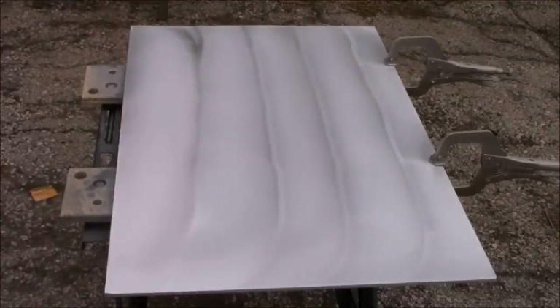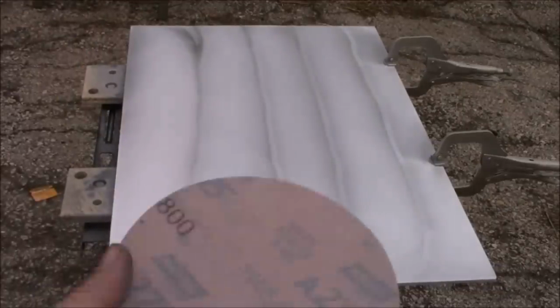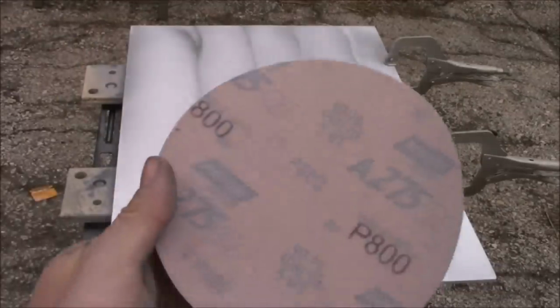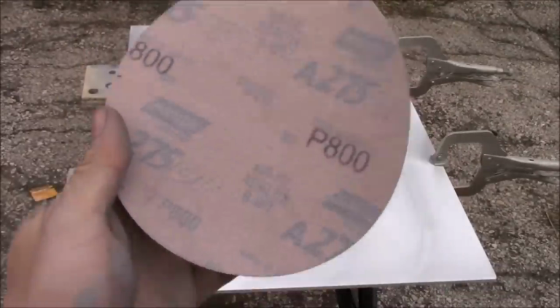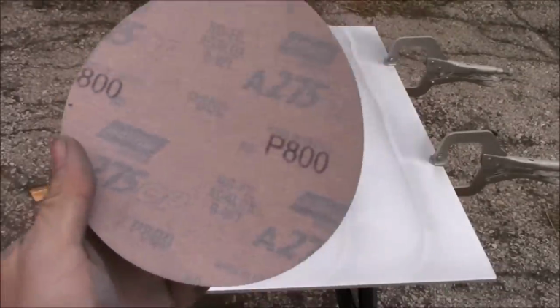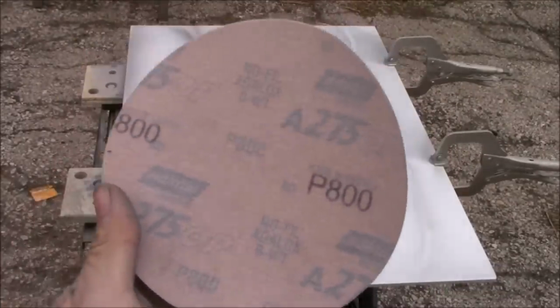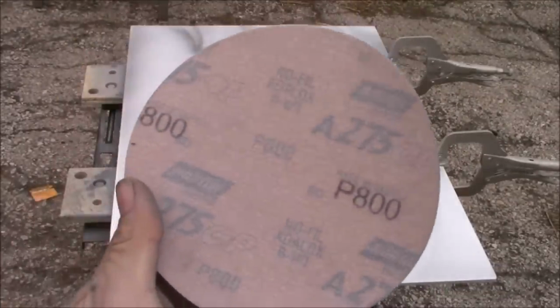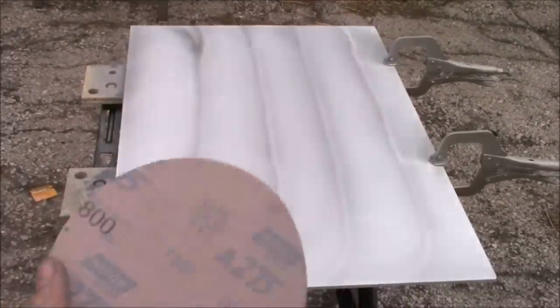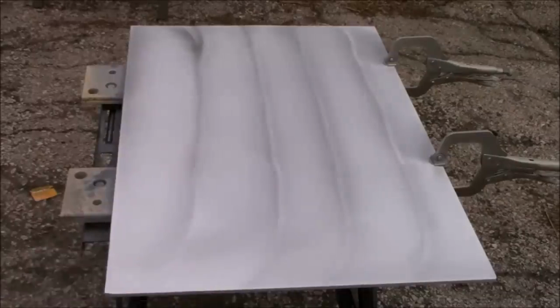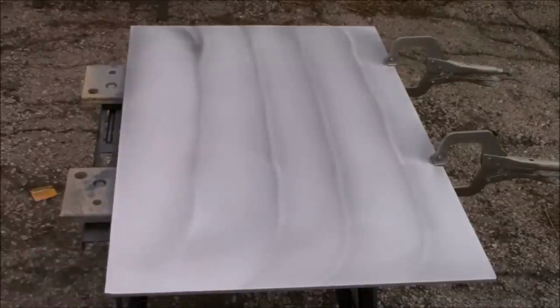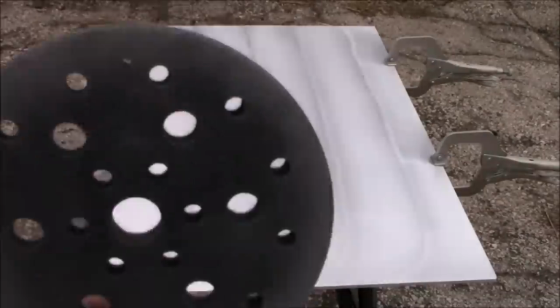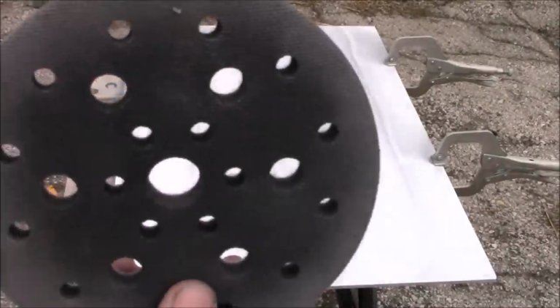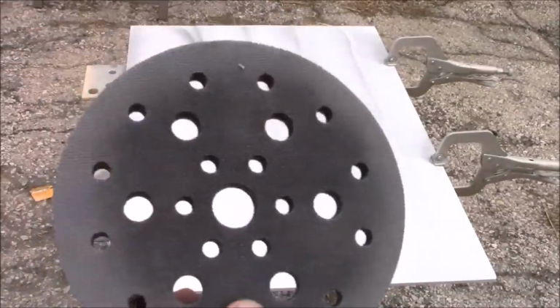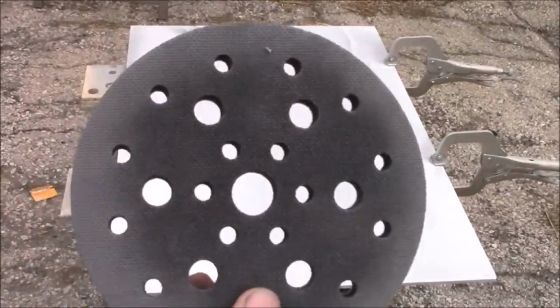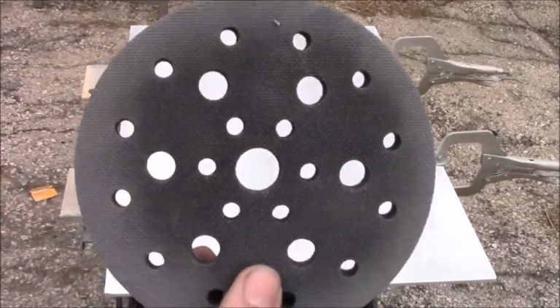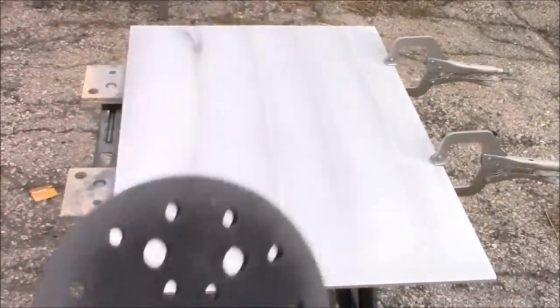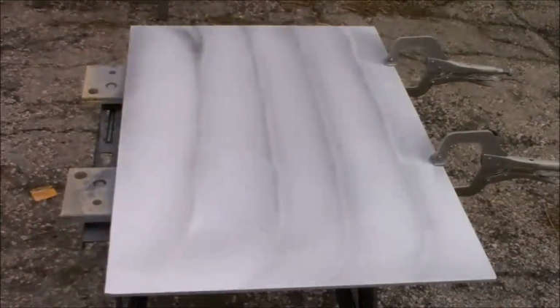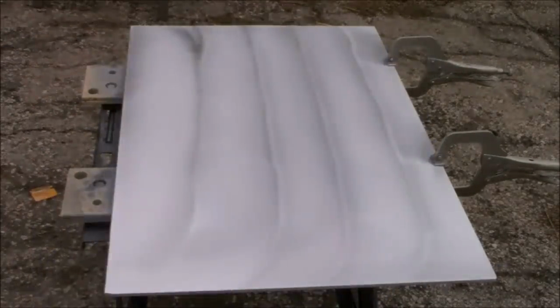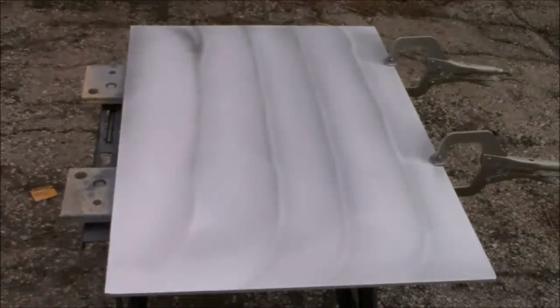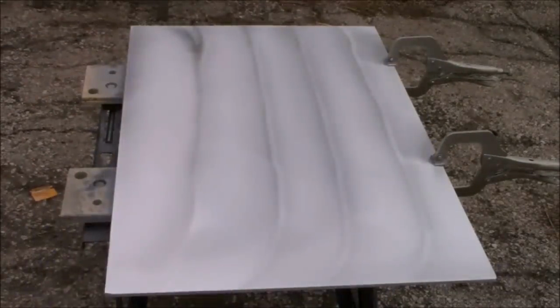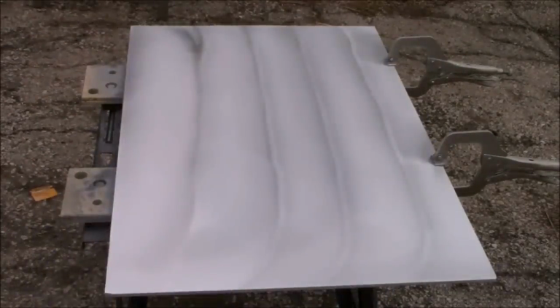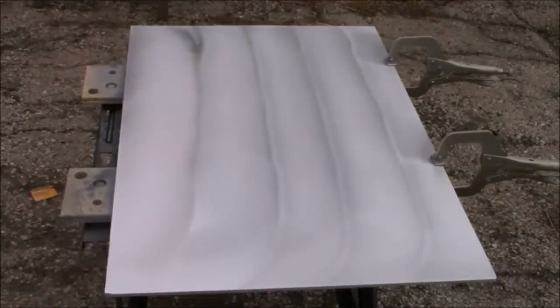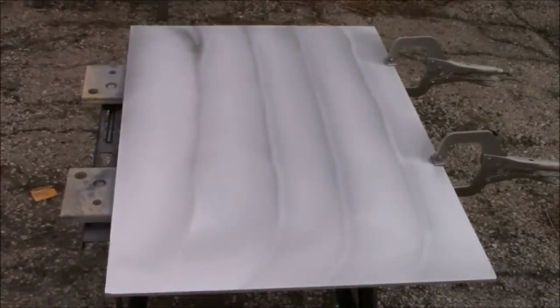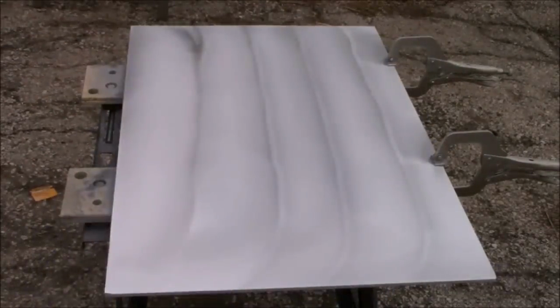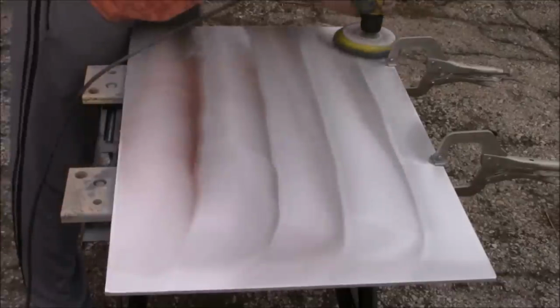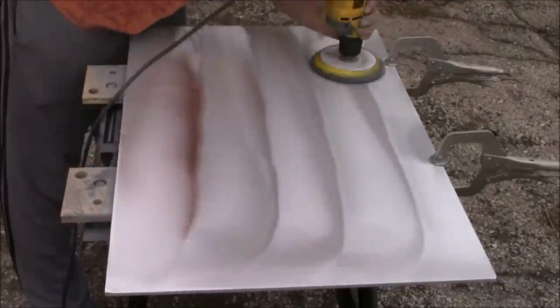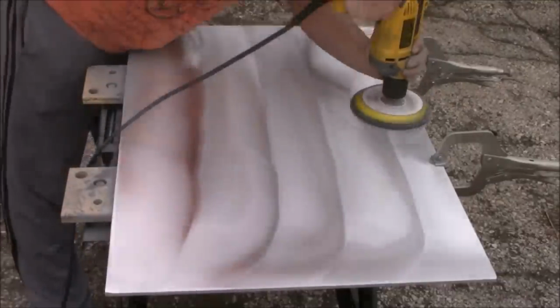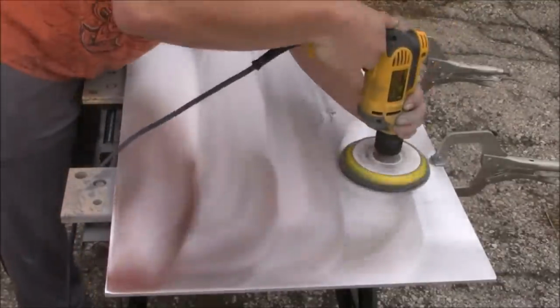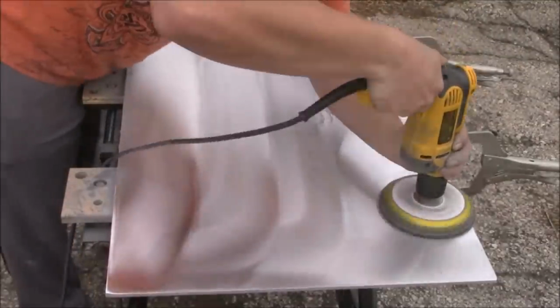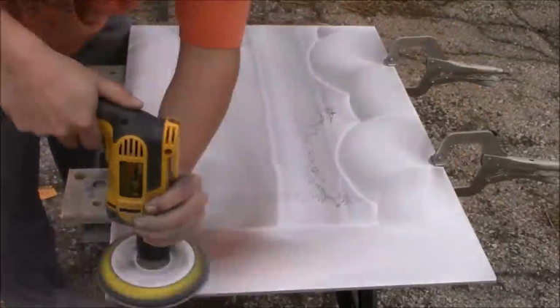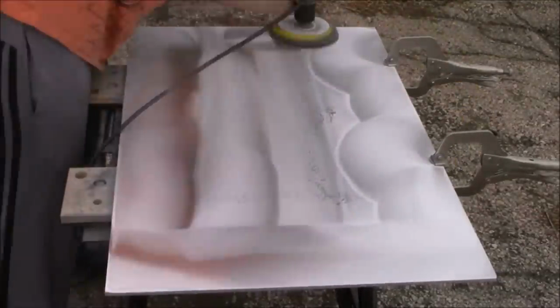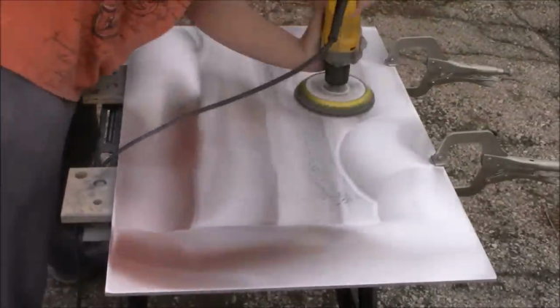Now it's time for our 800 grit sandpaper. Like our 400 grit sandpaper before it, we're going to place it on our interface pad, and this will allow us to have a smooth finish.